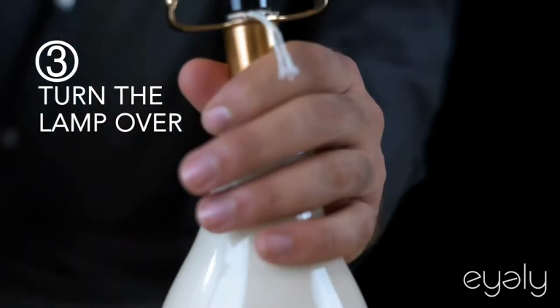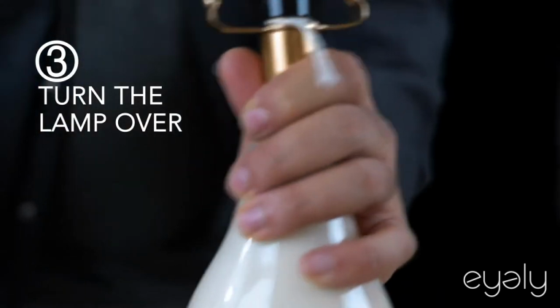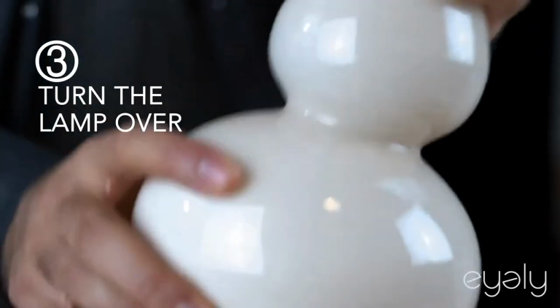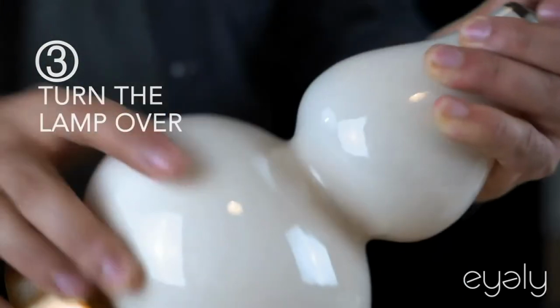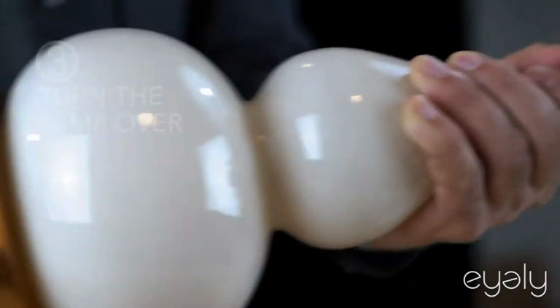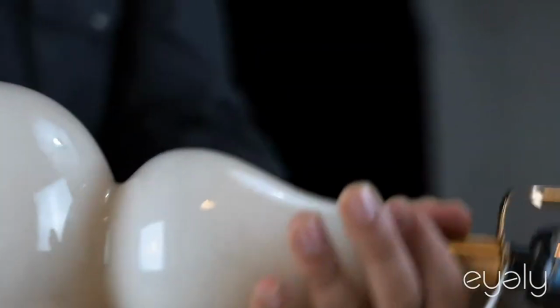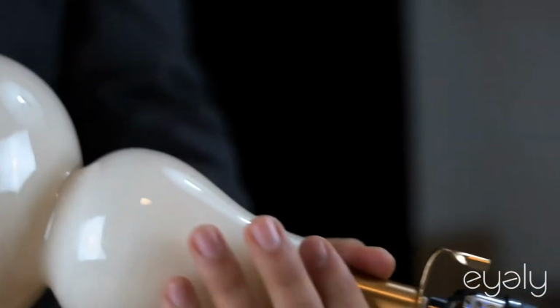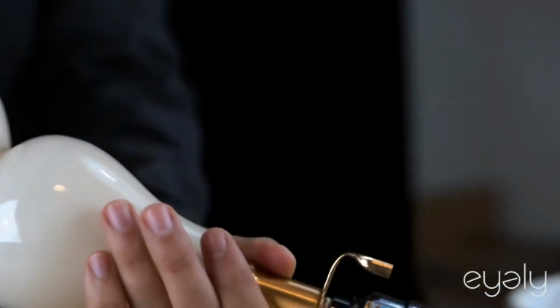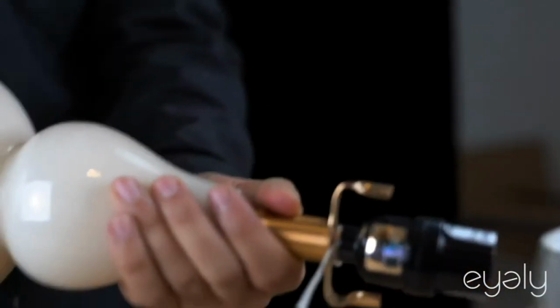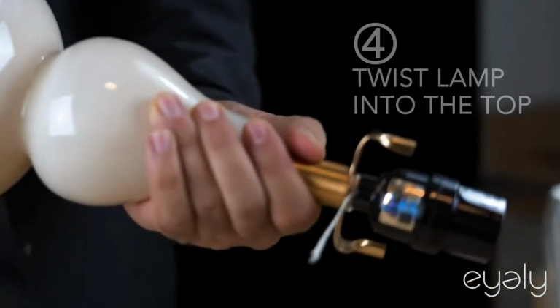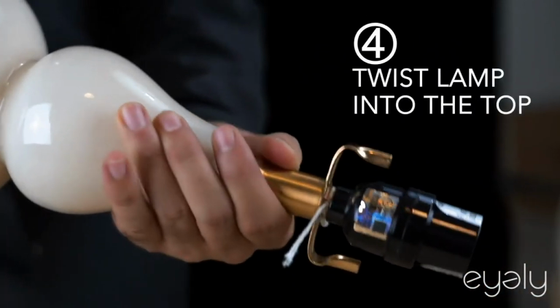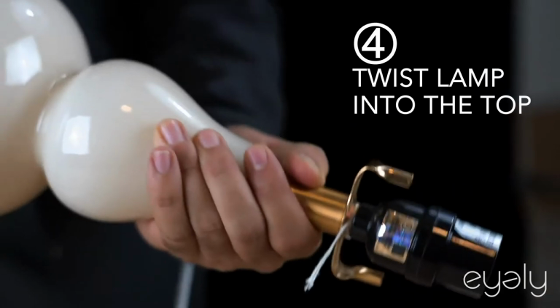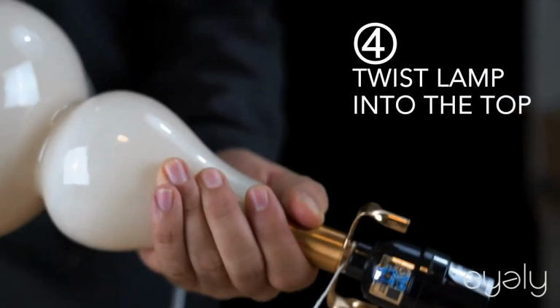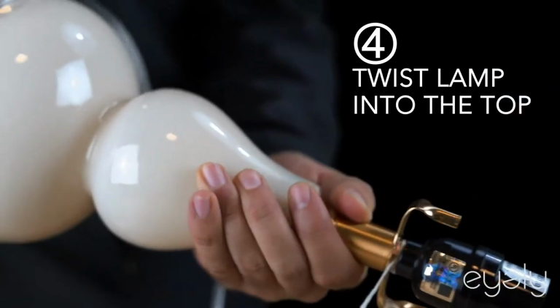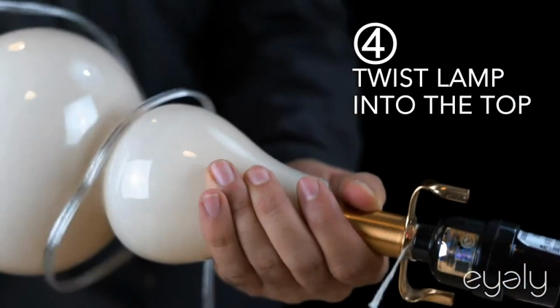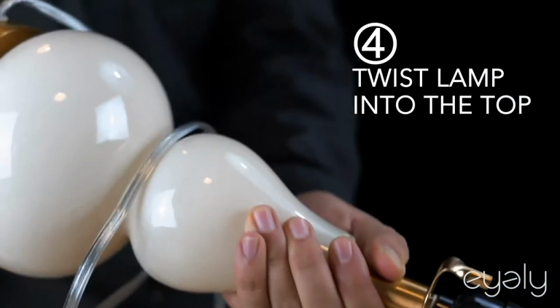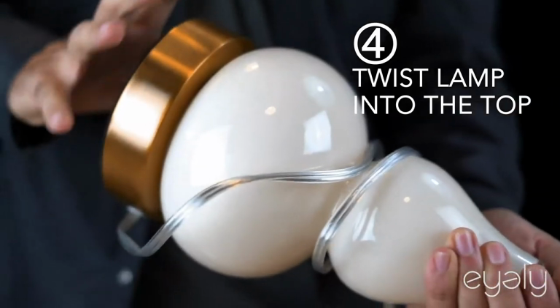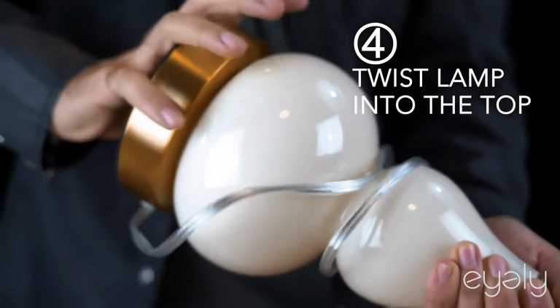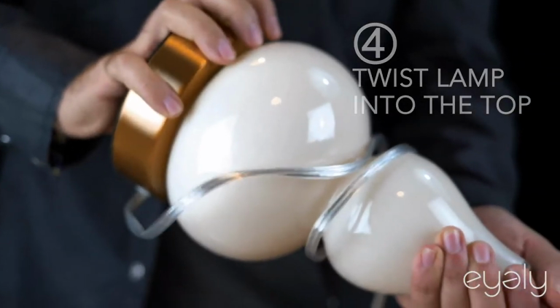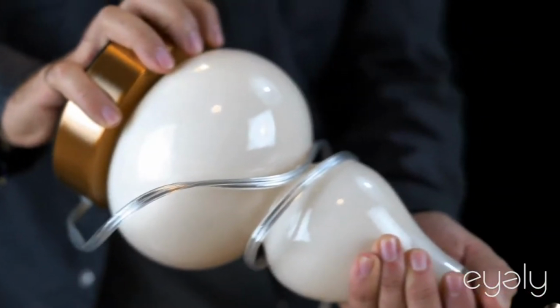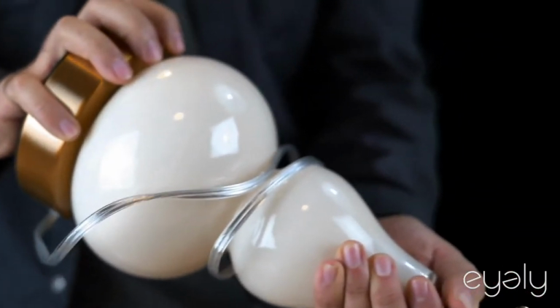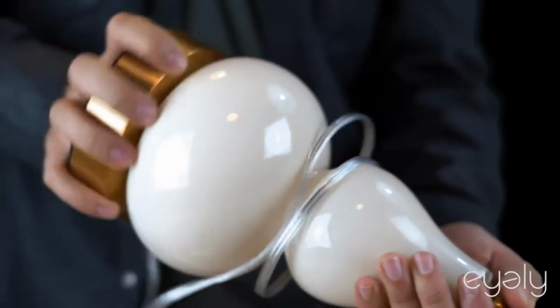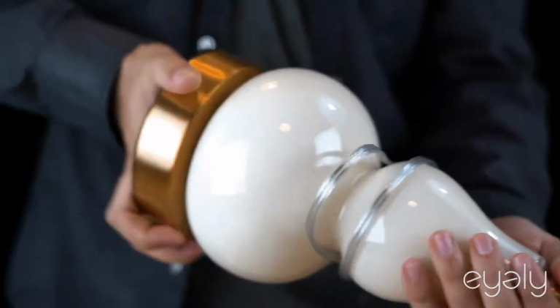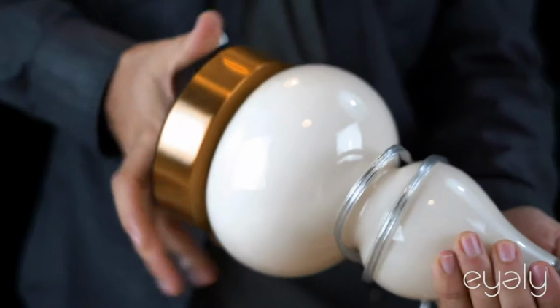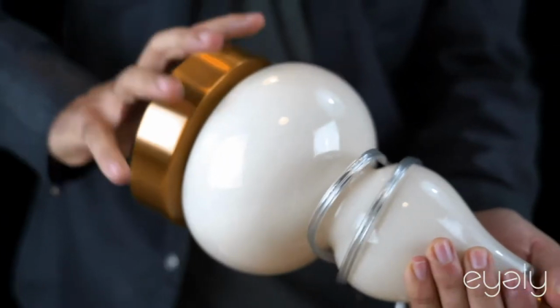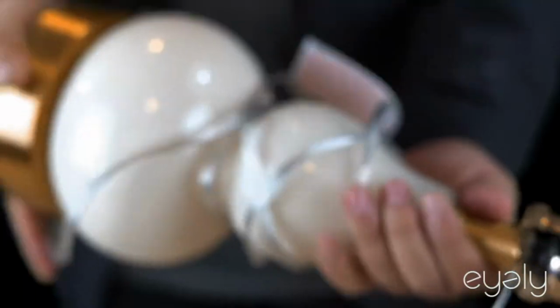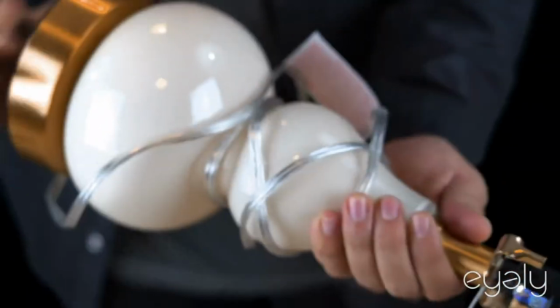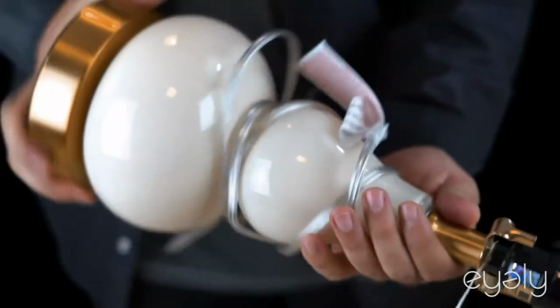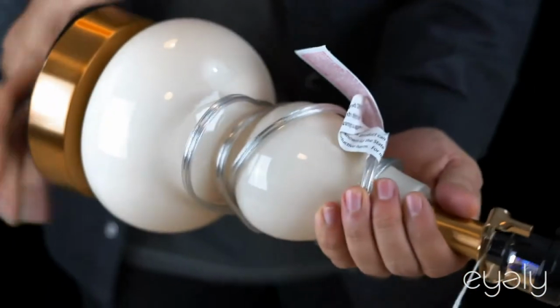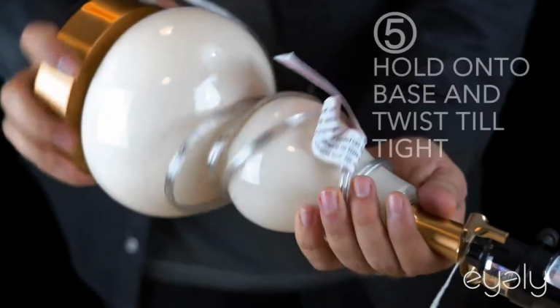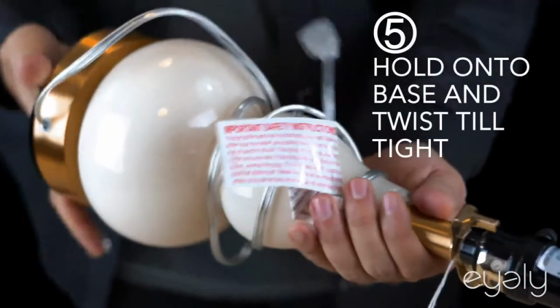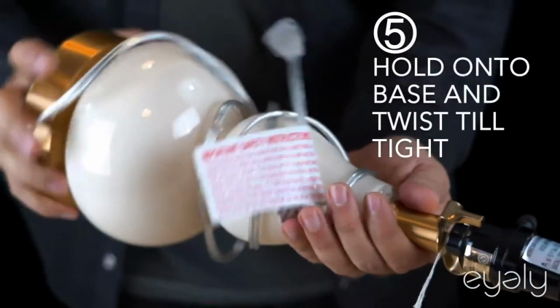Turn the lamp over and twist the lamp into the top. Hold on to the base, twist it all the way until you feel it's nice and tight.